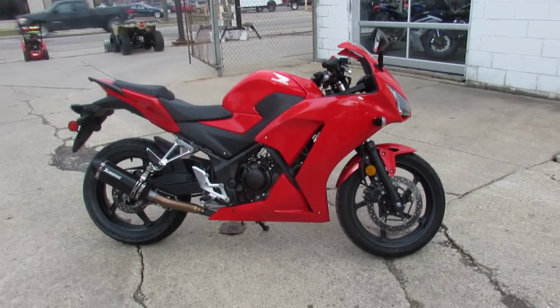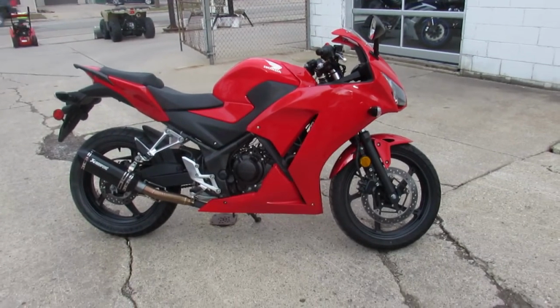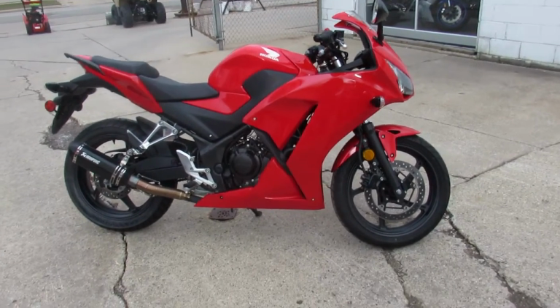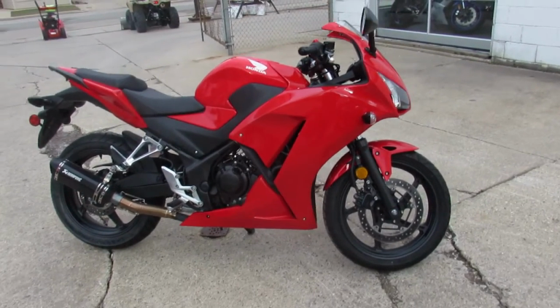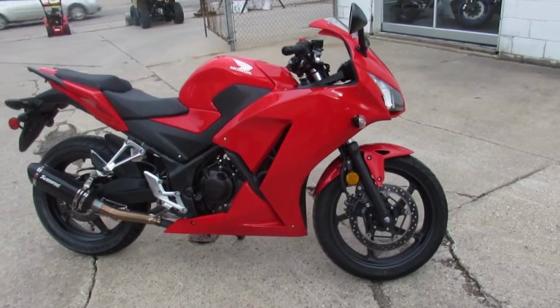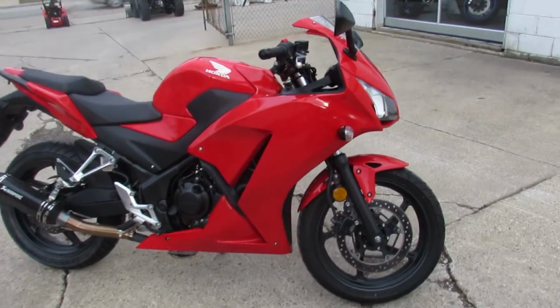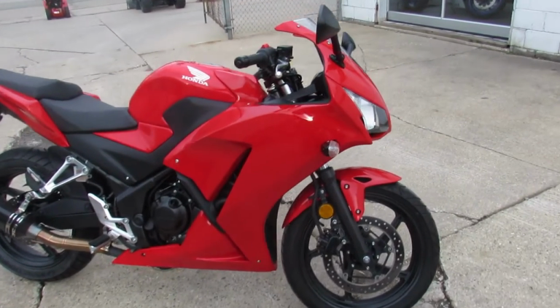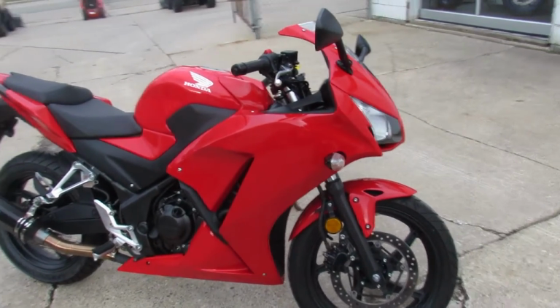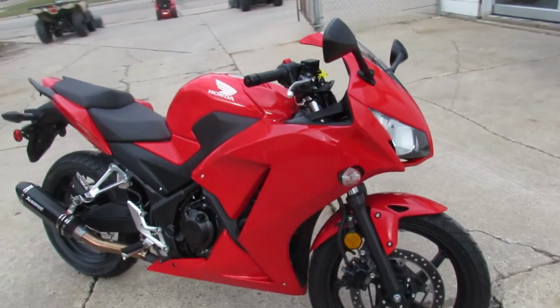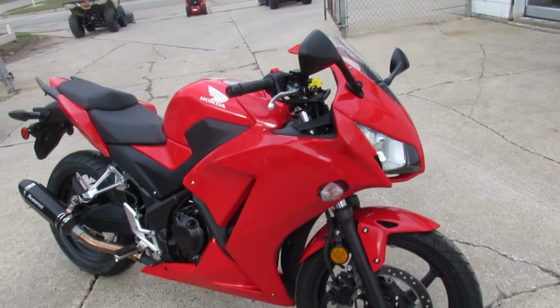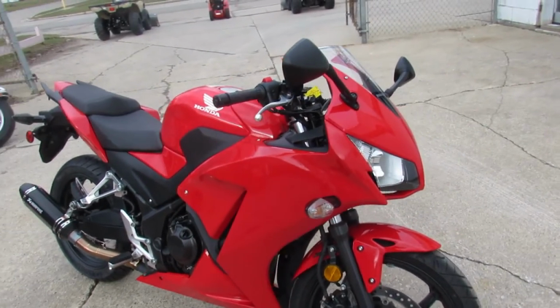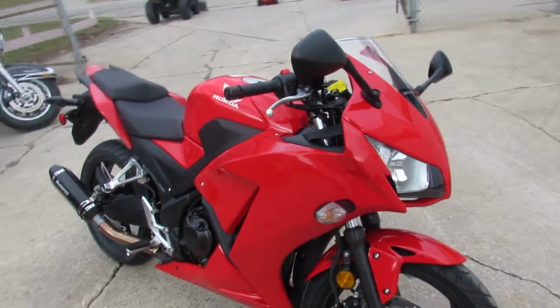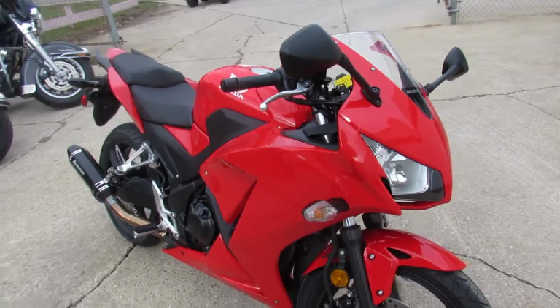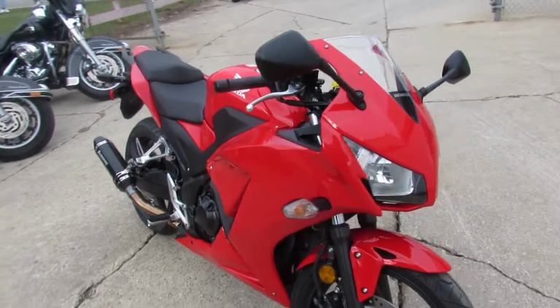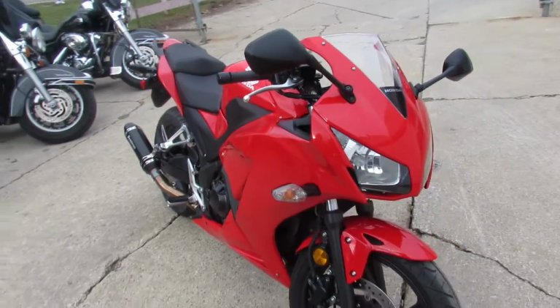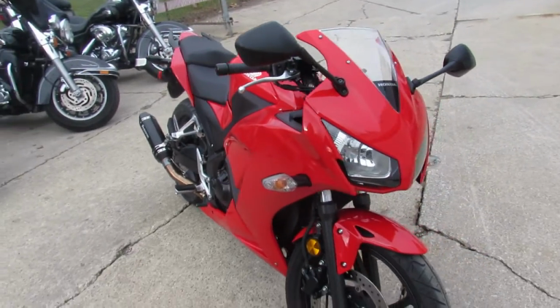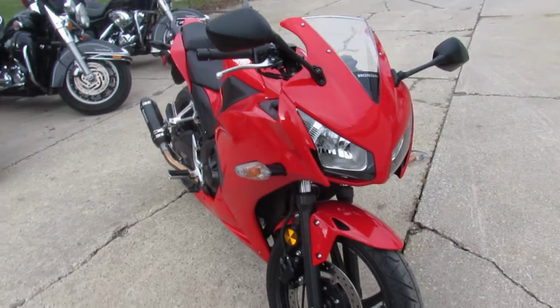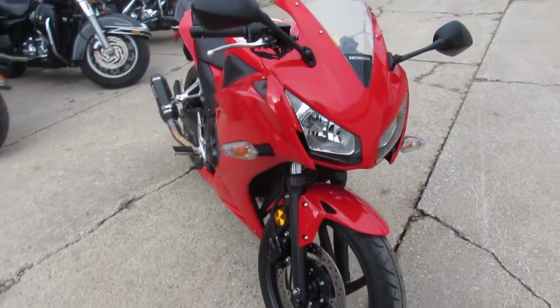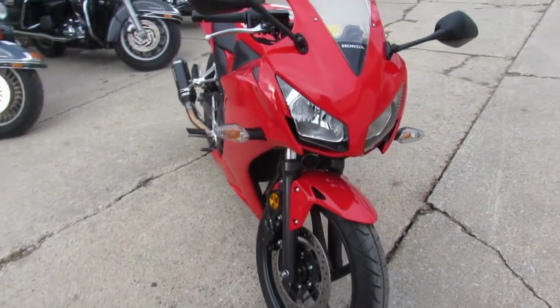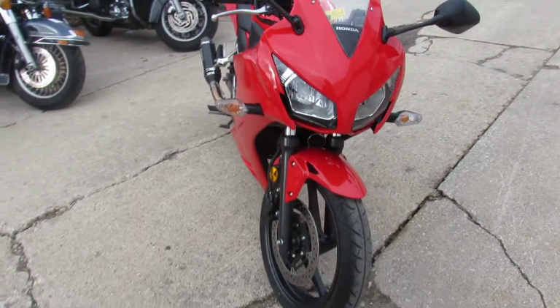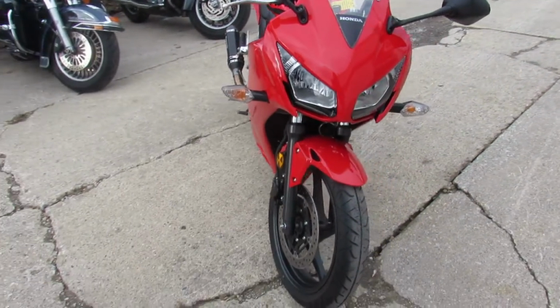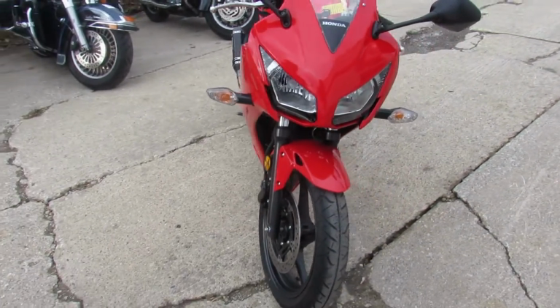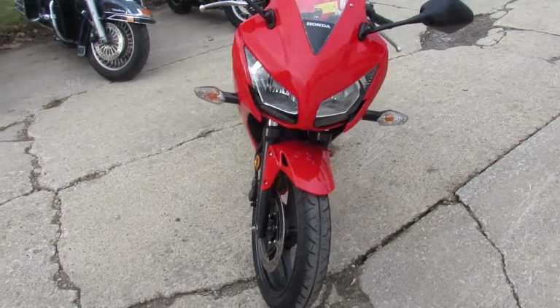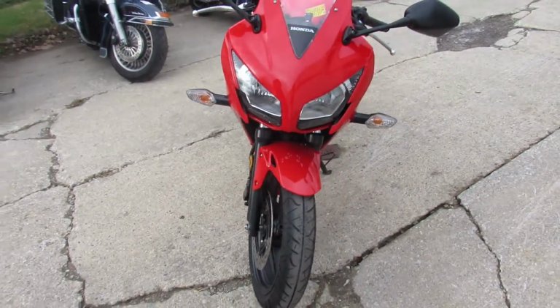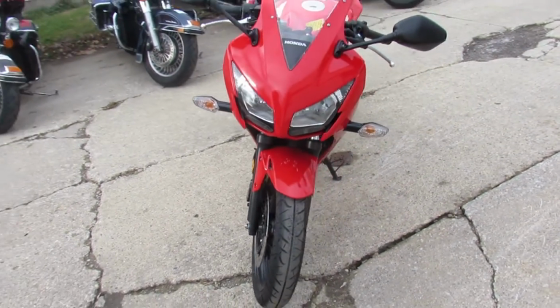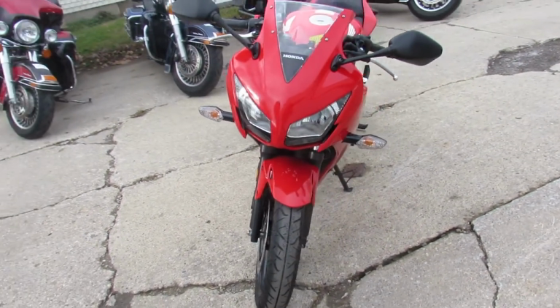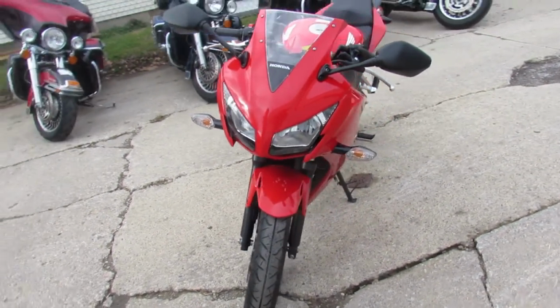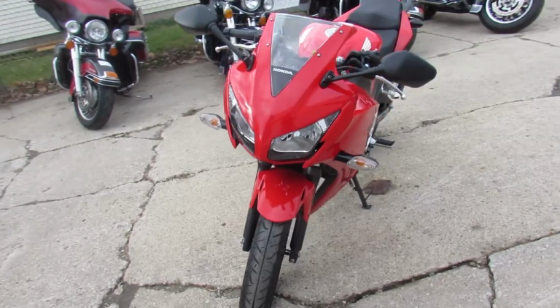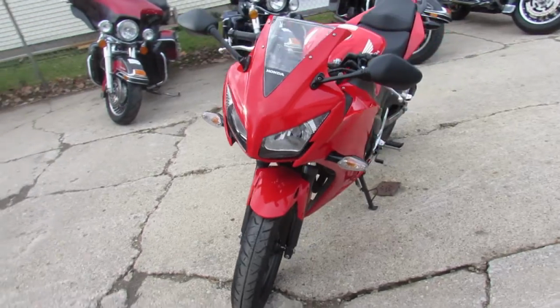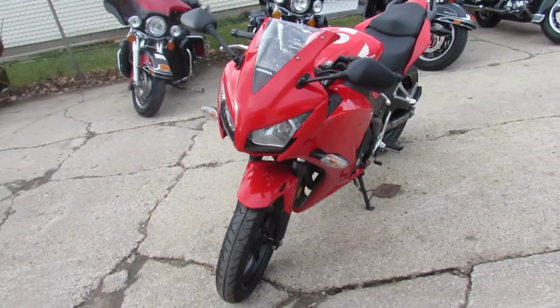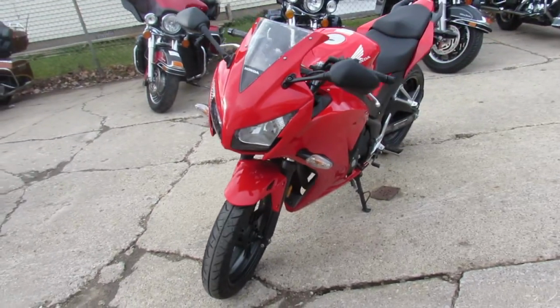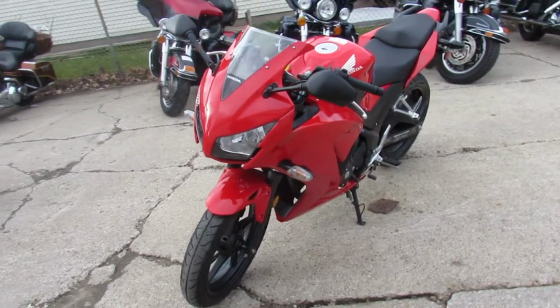Hey guys, ApprovalPowerSports.com here doing some videos on the used sport bikes. We've got over 200 pre-owned sport bikes in the showroom. This one here is a 2015 CBR 300R for sale.